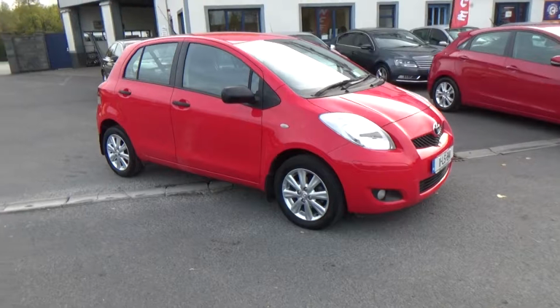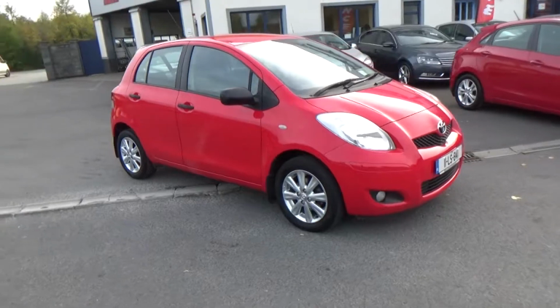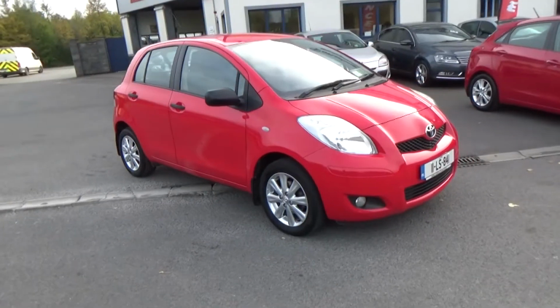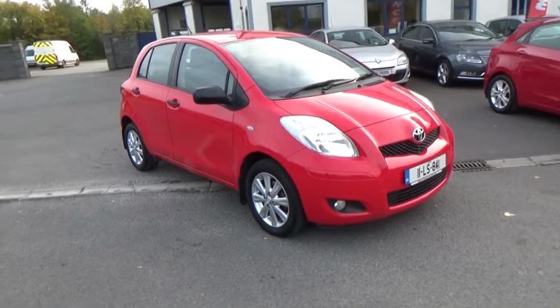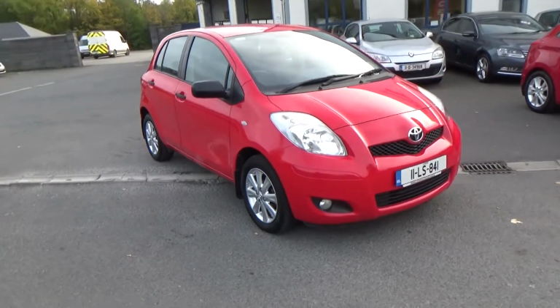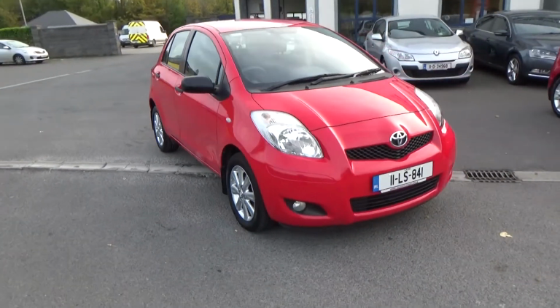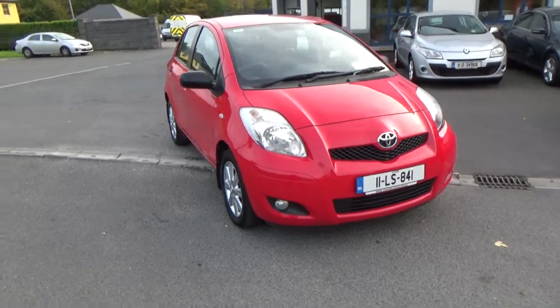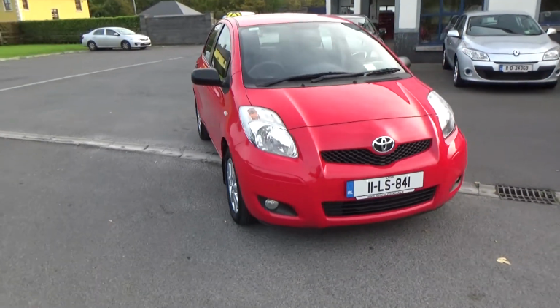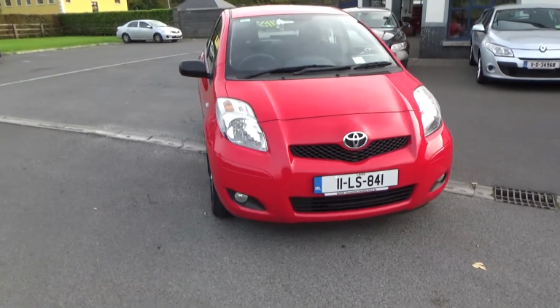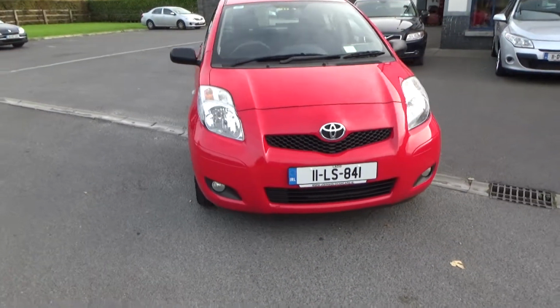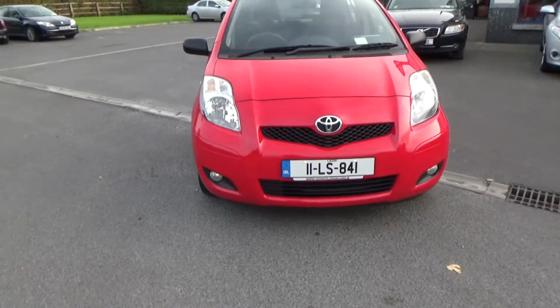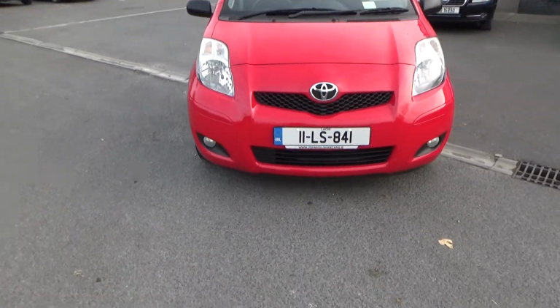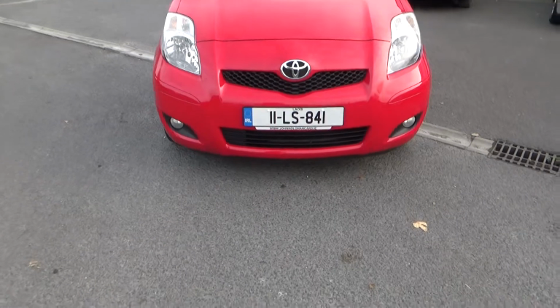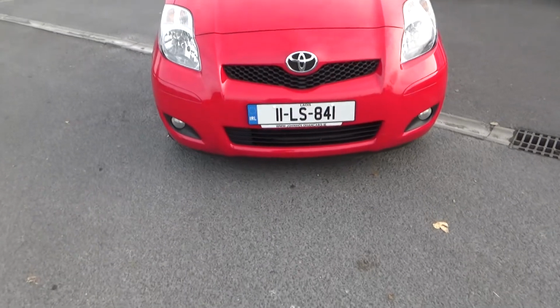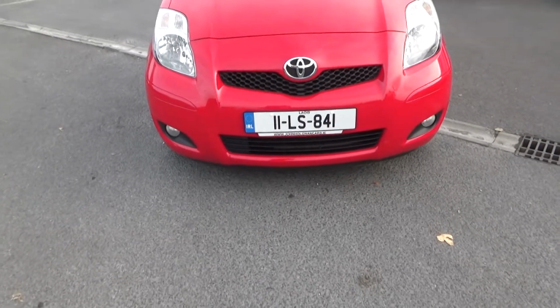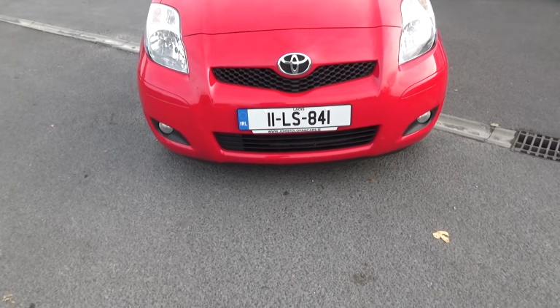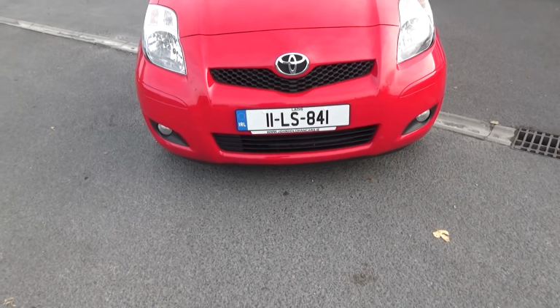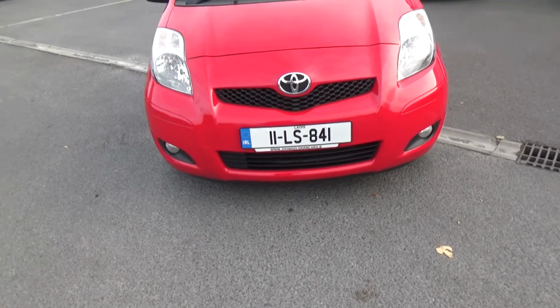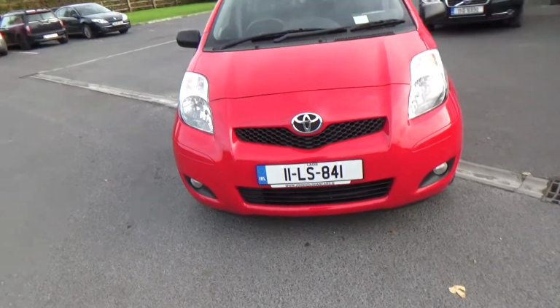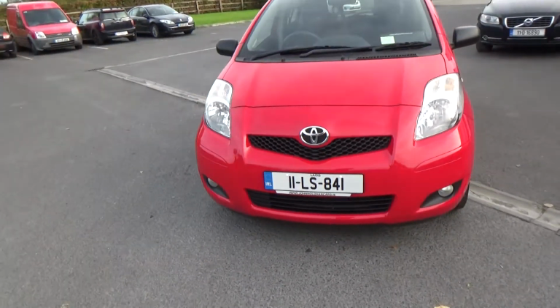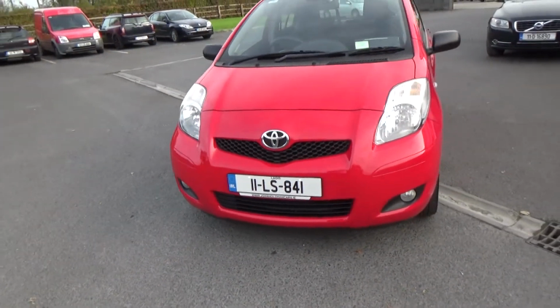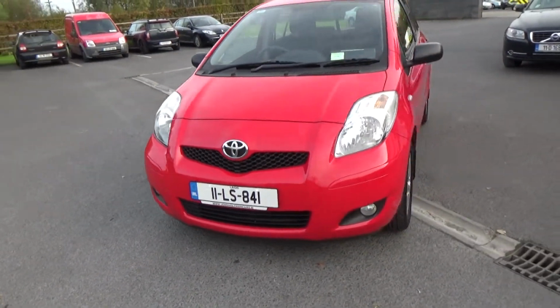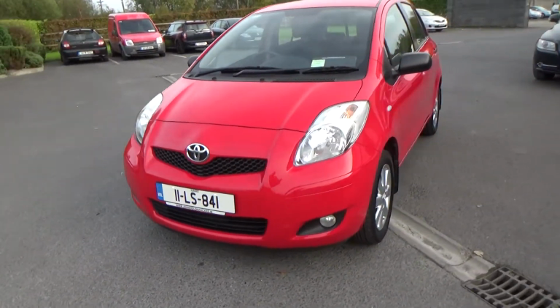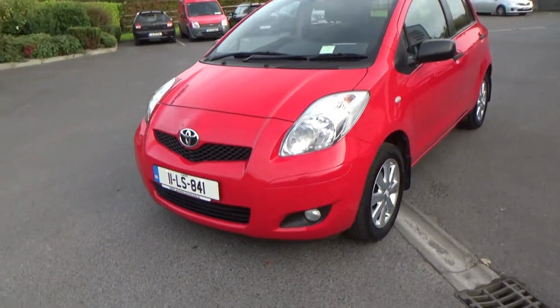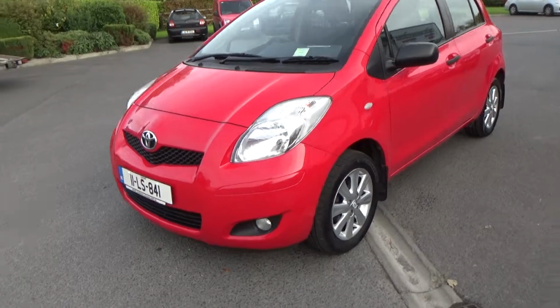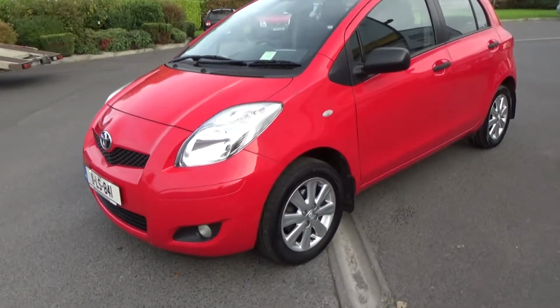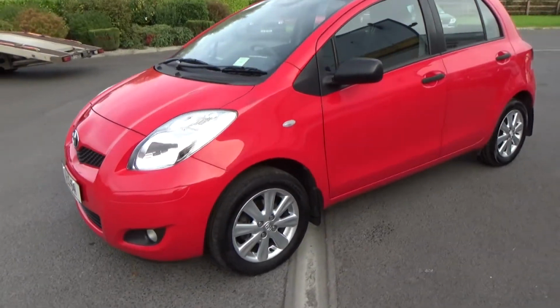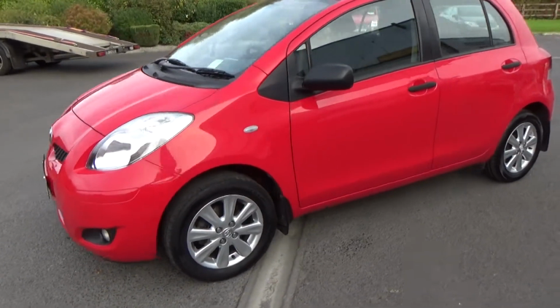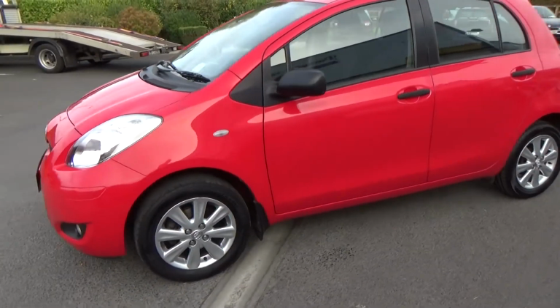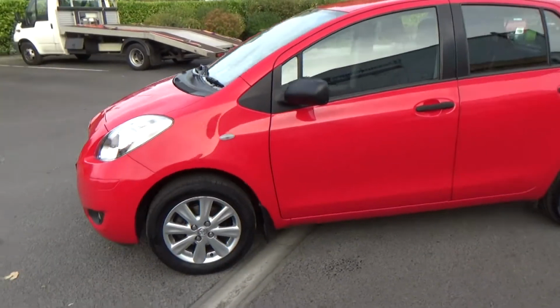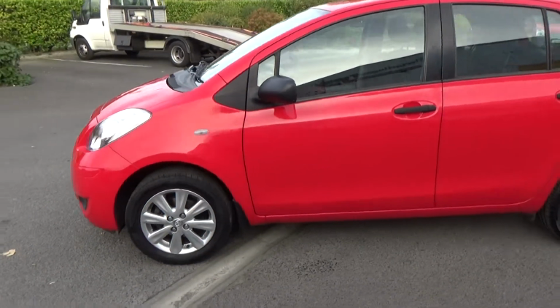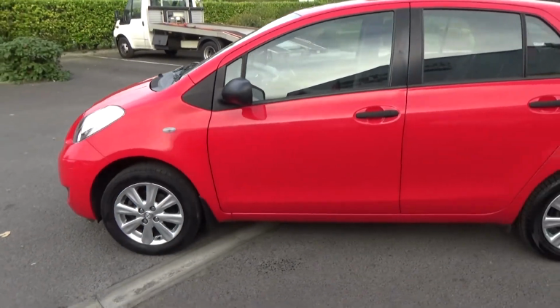Hello and welcome. Today we're going to give you a brief presentation of our Toyota Yaris Sport. I'm just going to focus in on the registration number if you want to get a quote for insurance. This car is in excellent condition — a really nice, clean little car, and it's really catchy in the red.